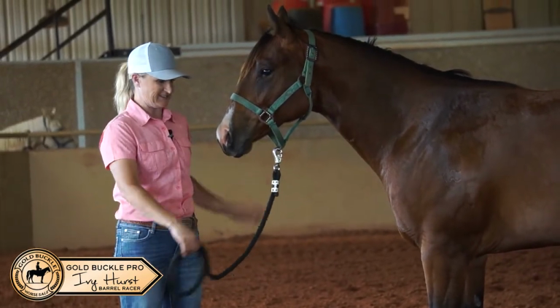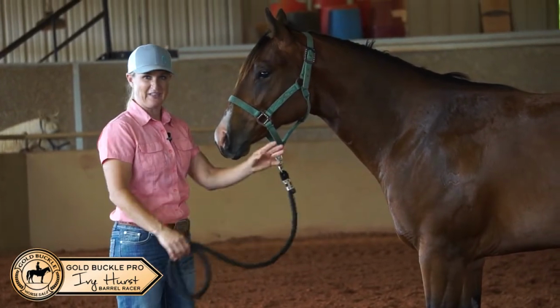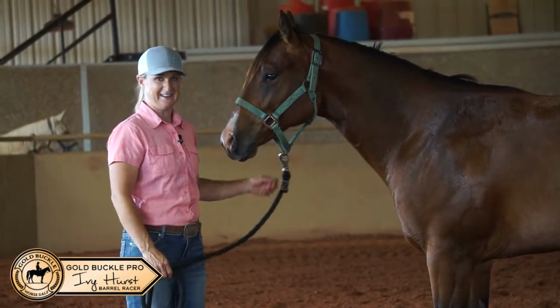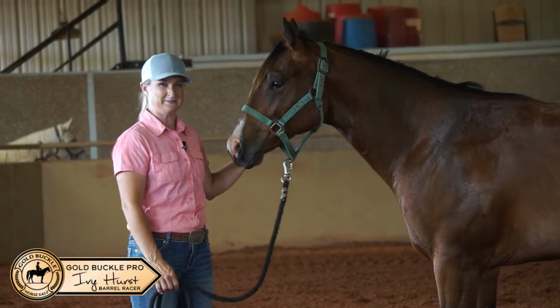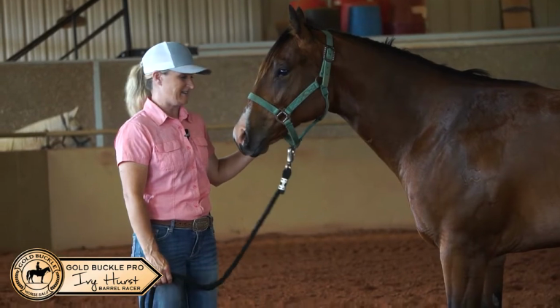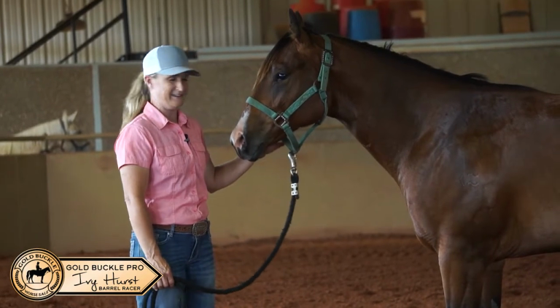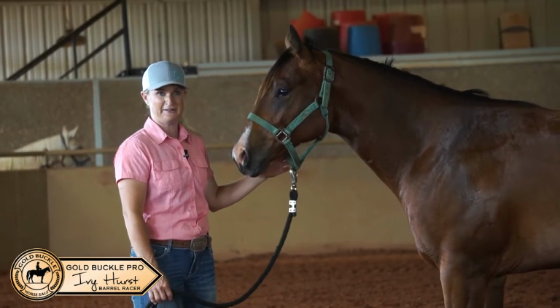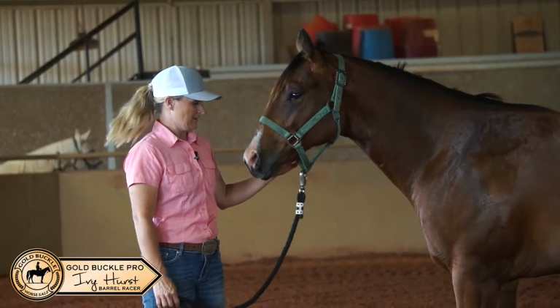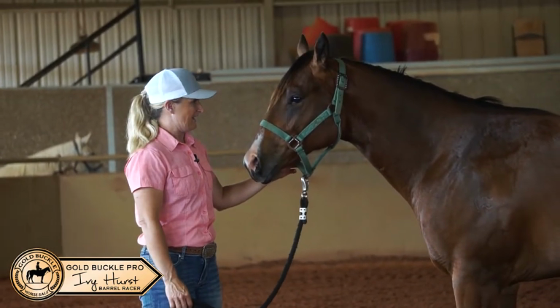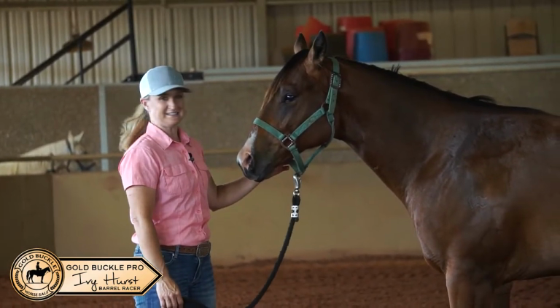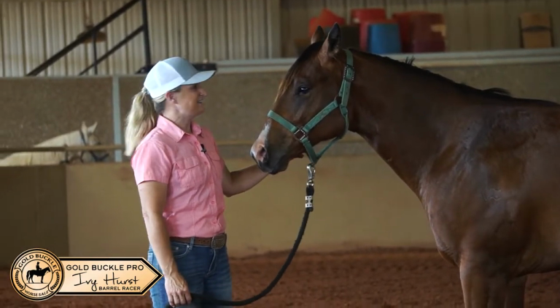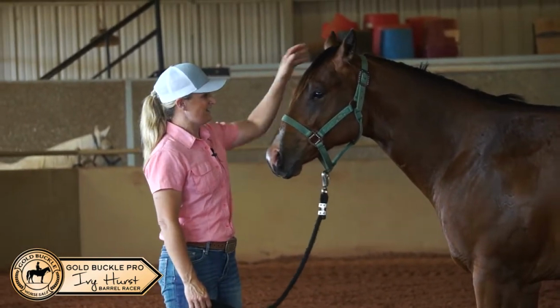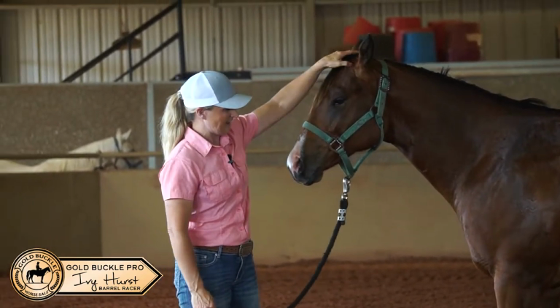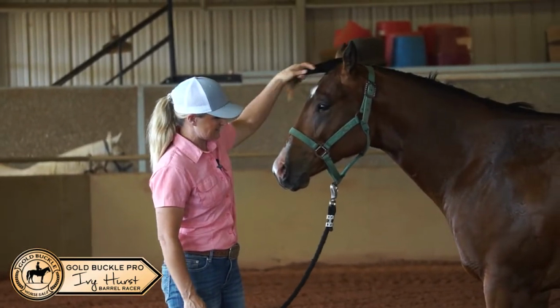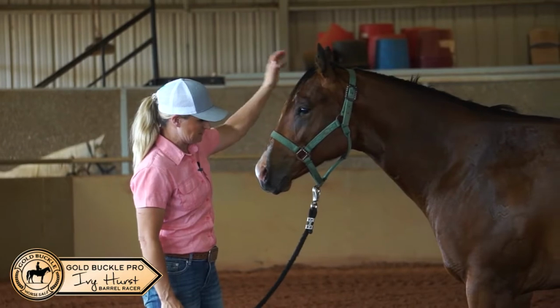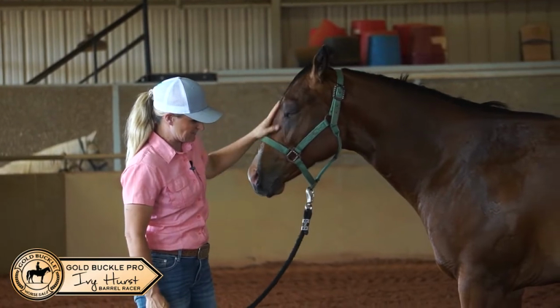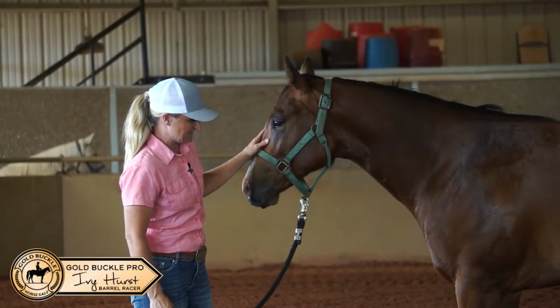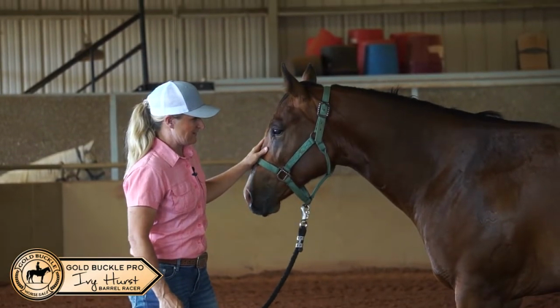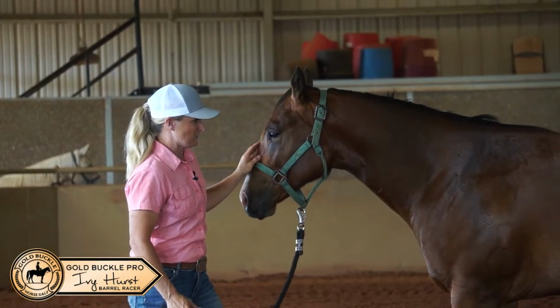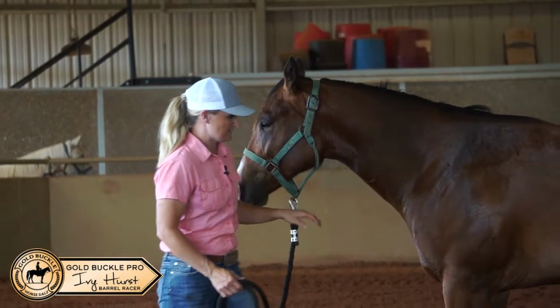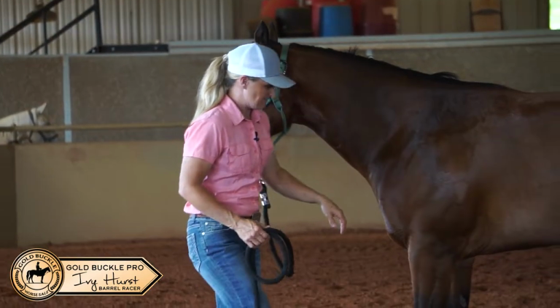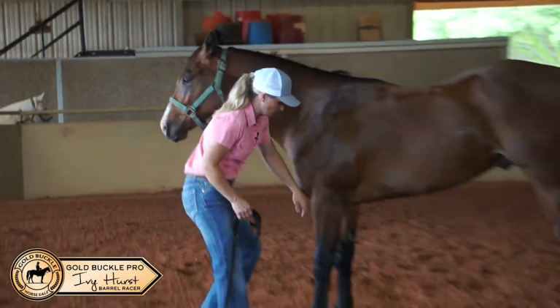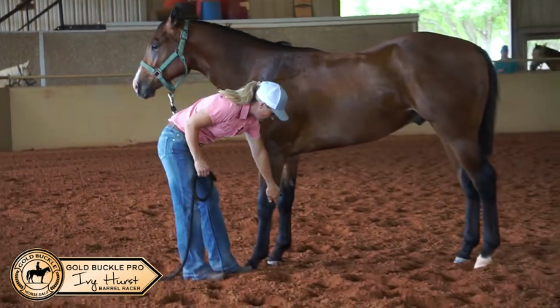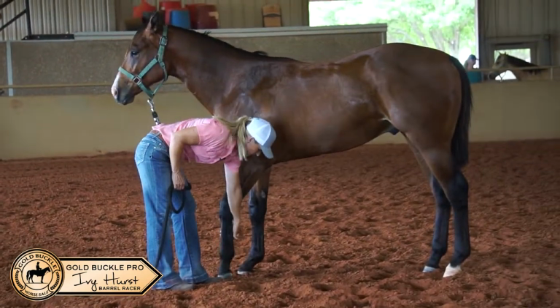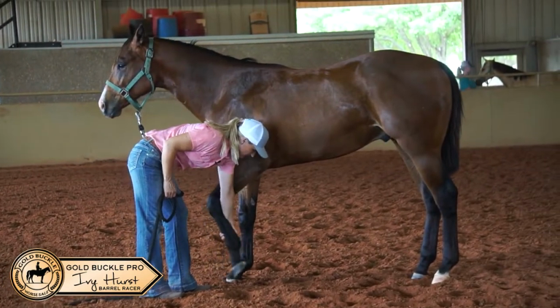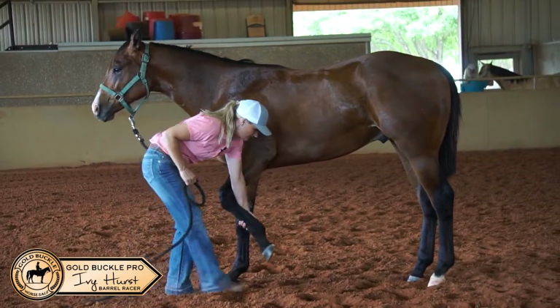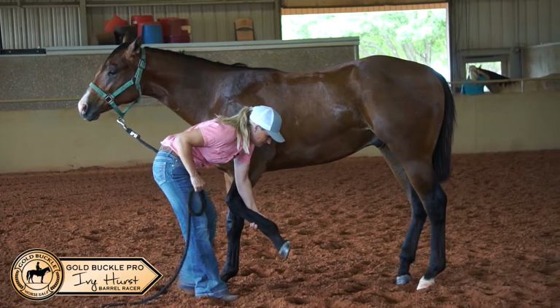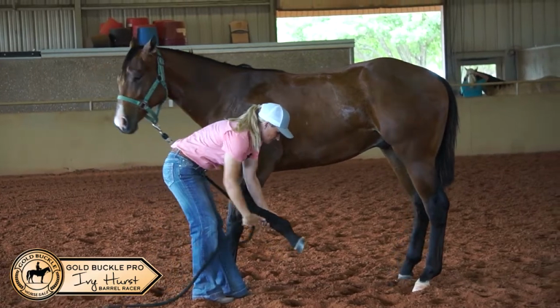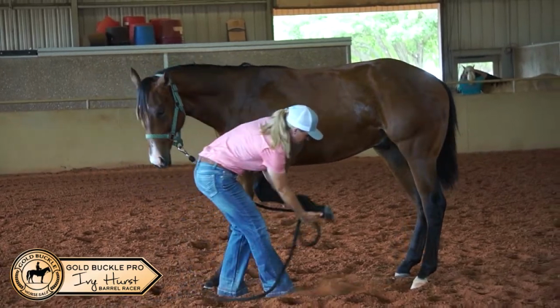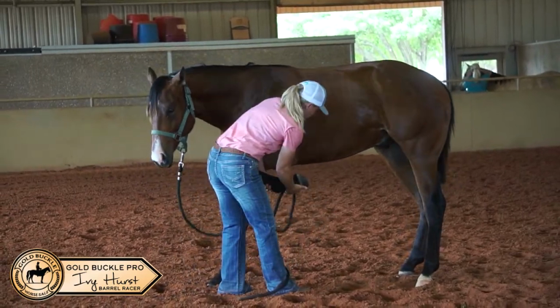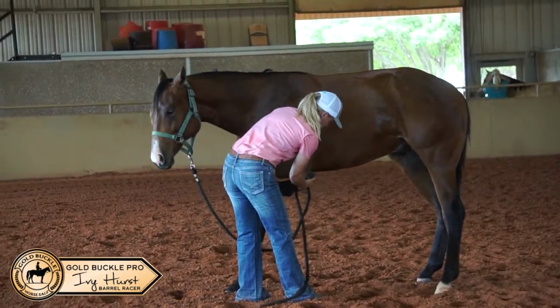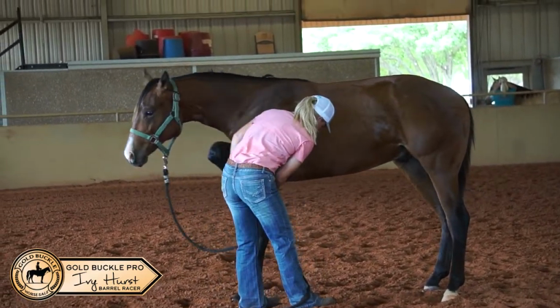He stays real flat and he always keeps the inside hind leg up under him. He has a kind eye. I can't see any blemishes. Very nice colt. He'll pick up his feet.